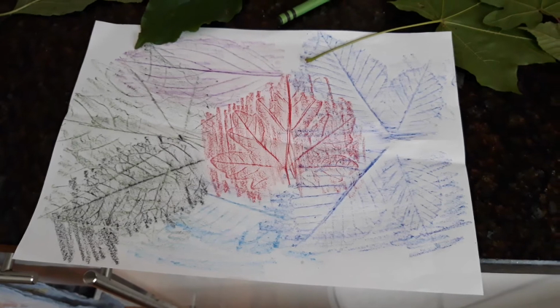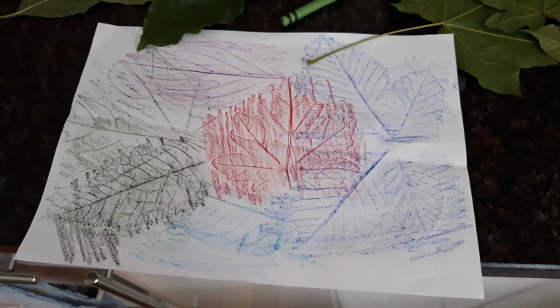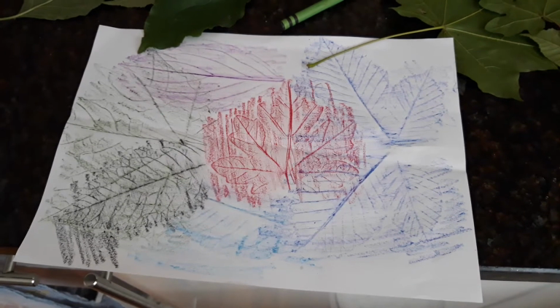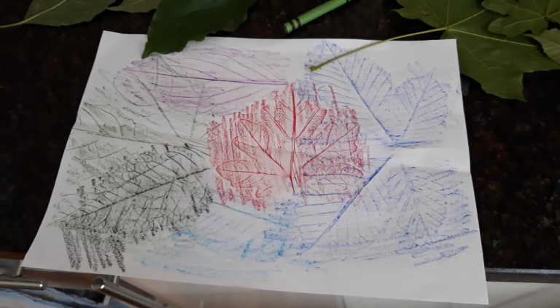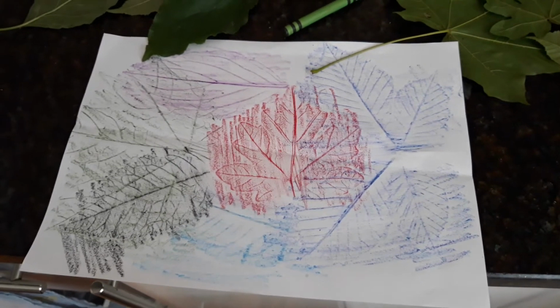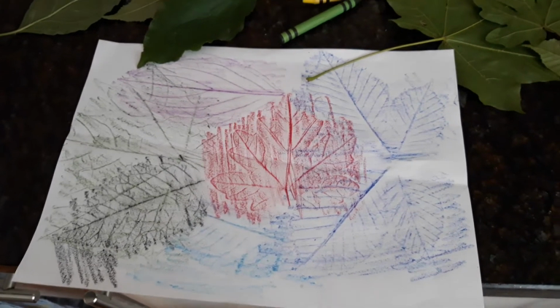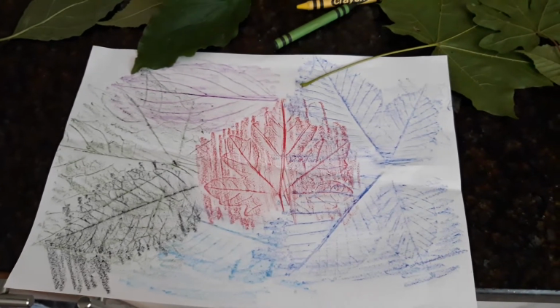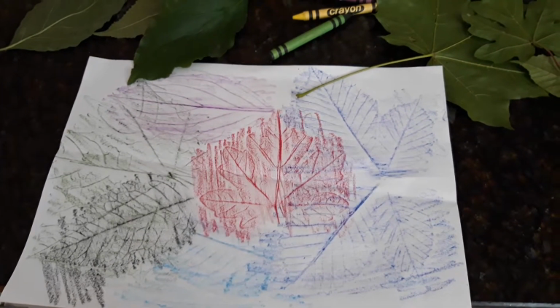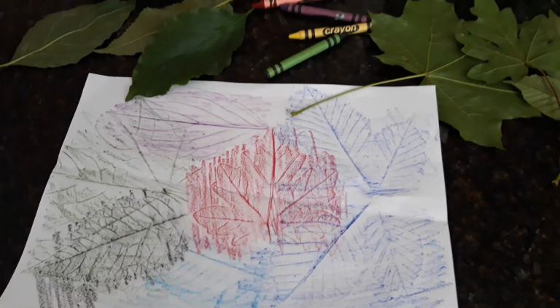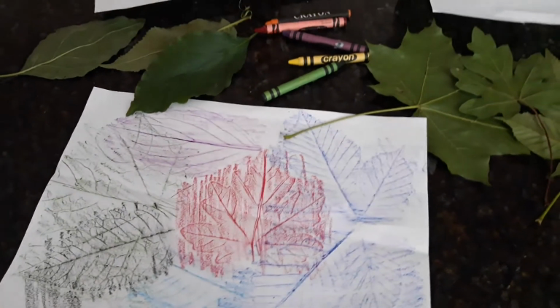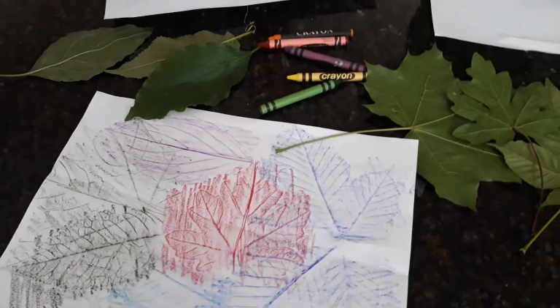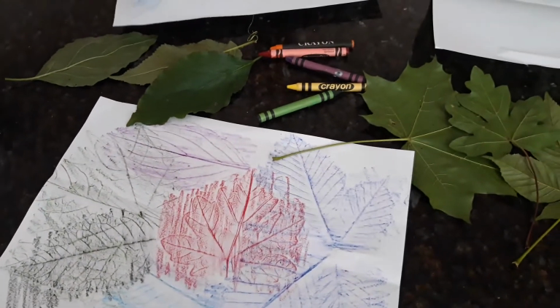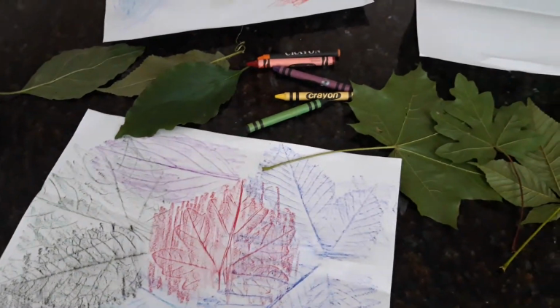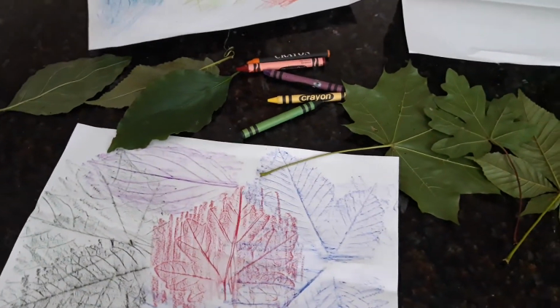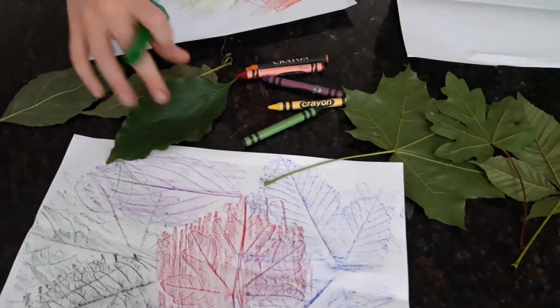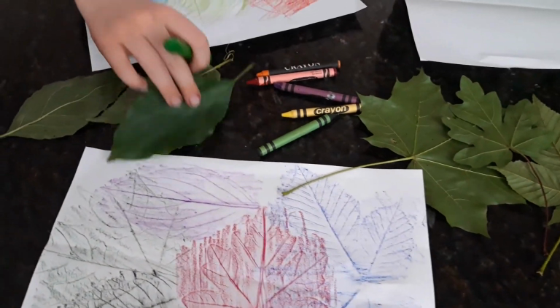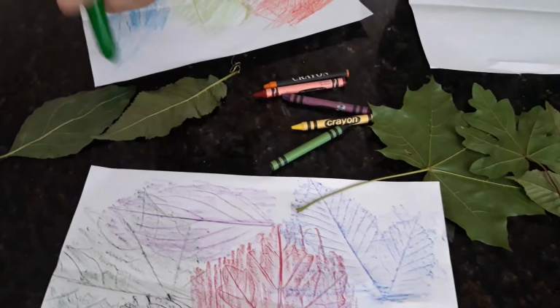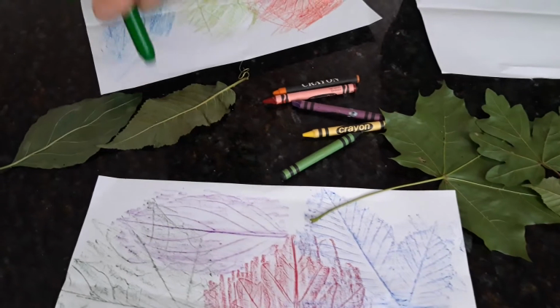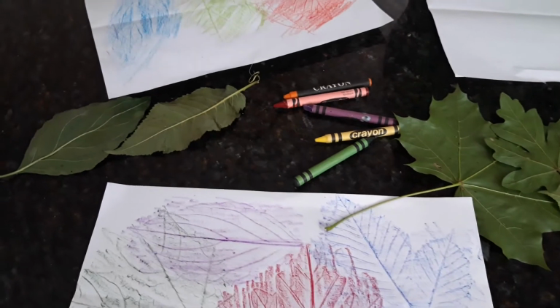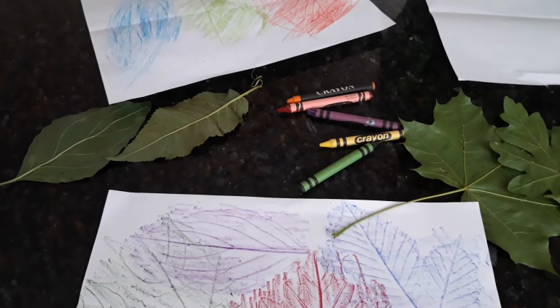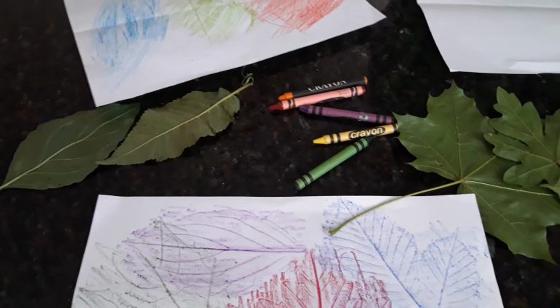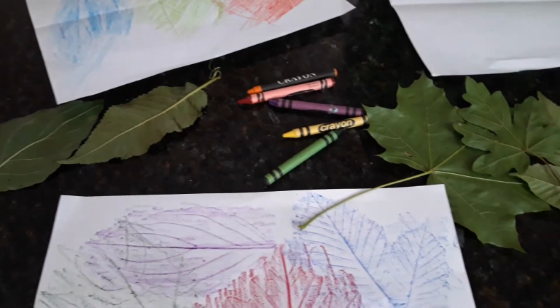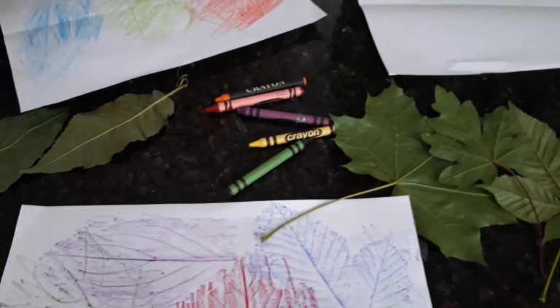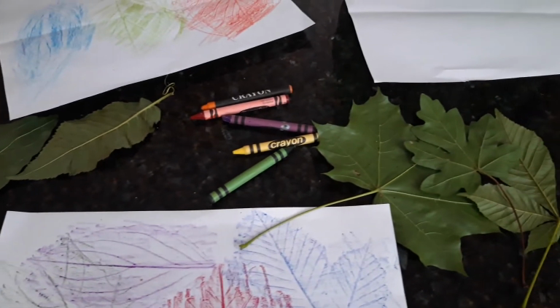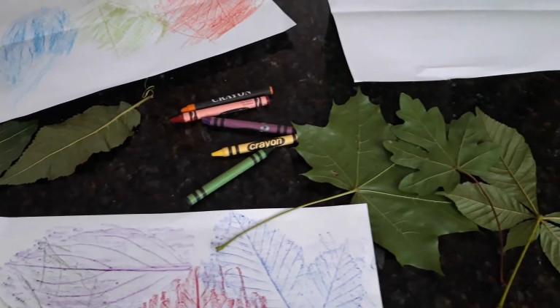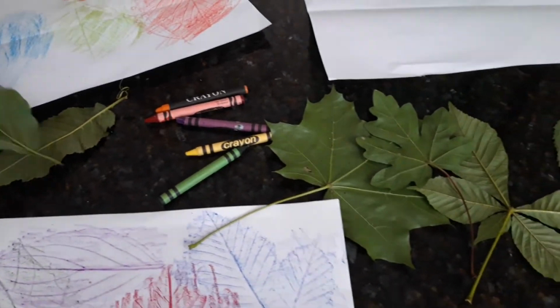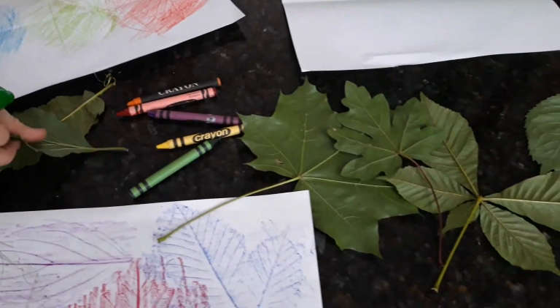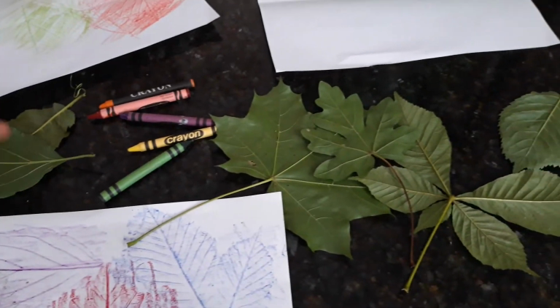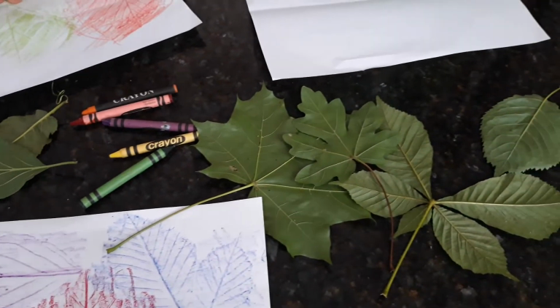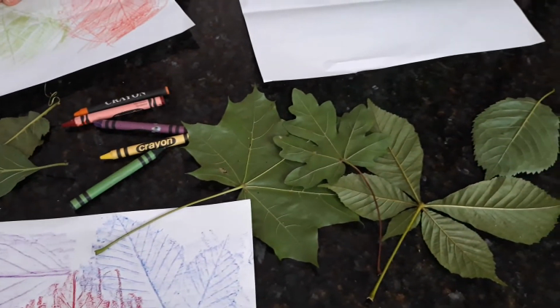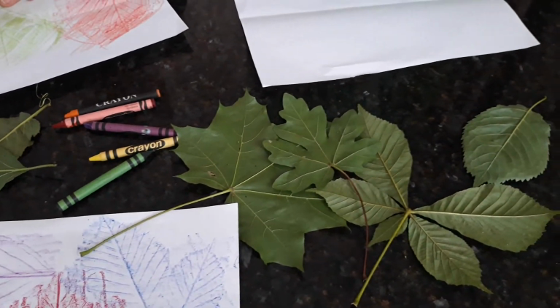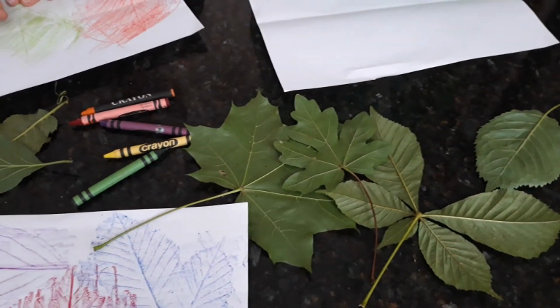When you go to the park, why not get some leaves? Your children will enjoy collecting different leaves off the trees. And then you can do a leaf rubbing.